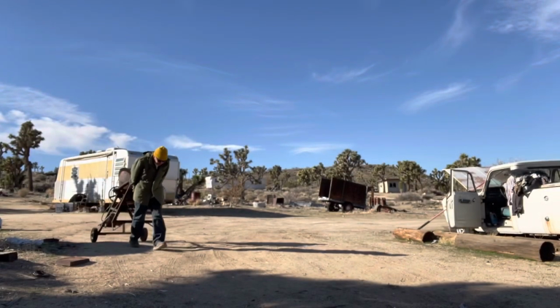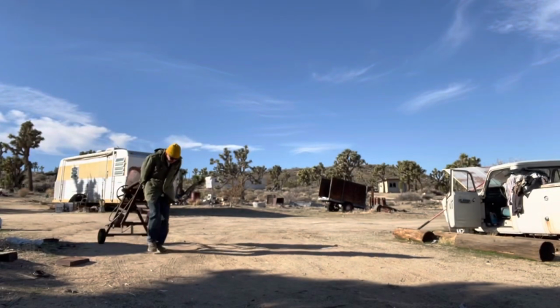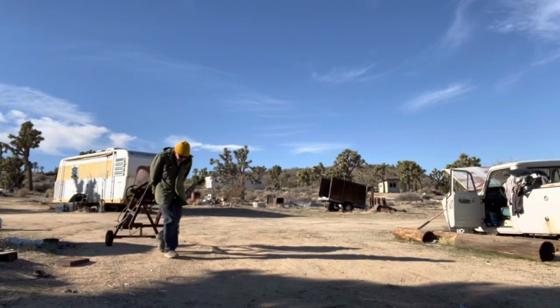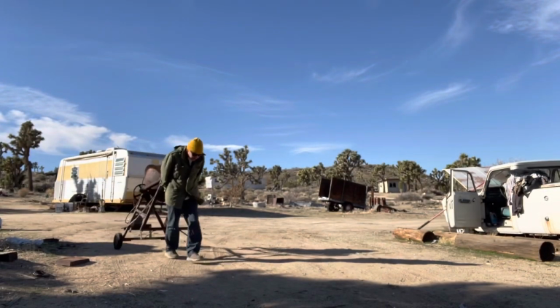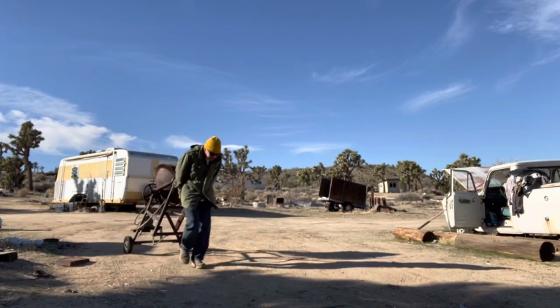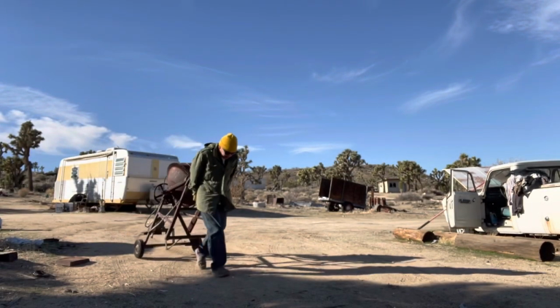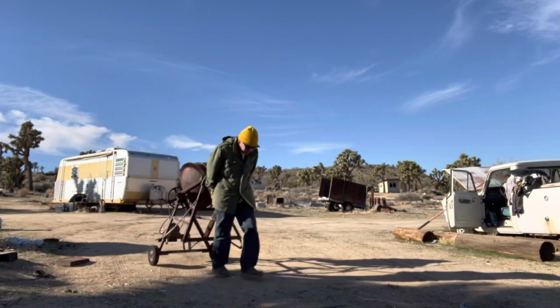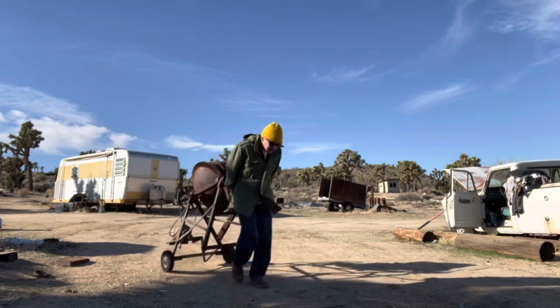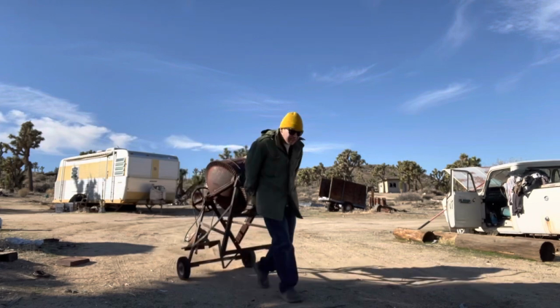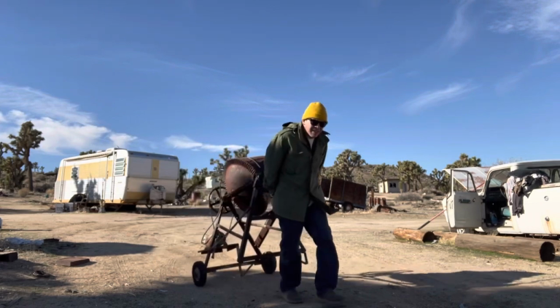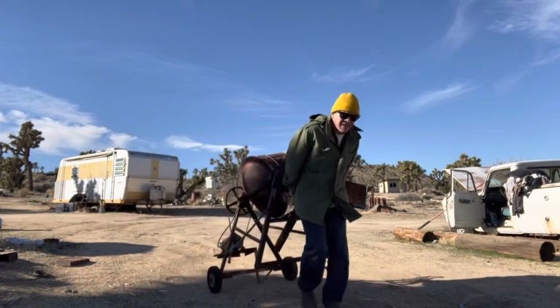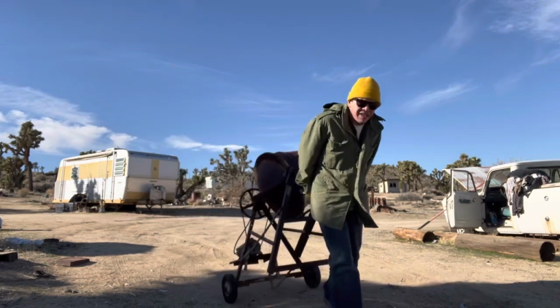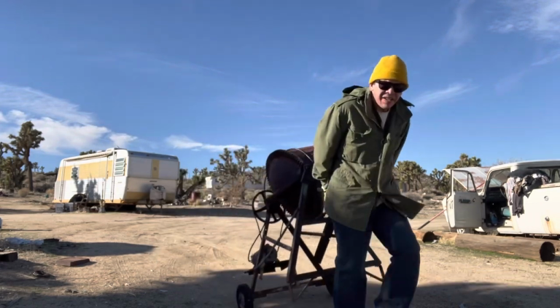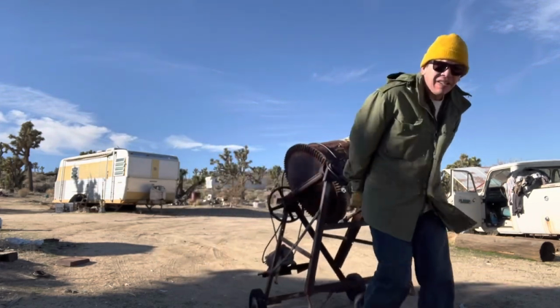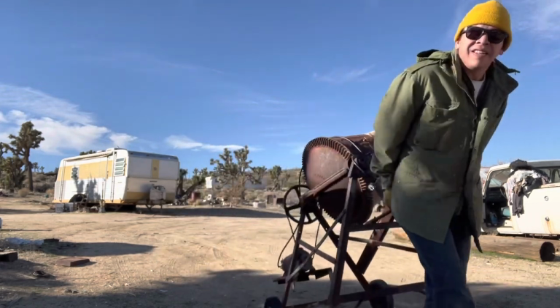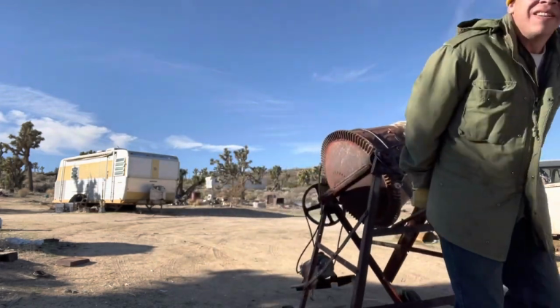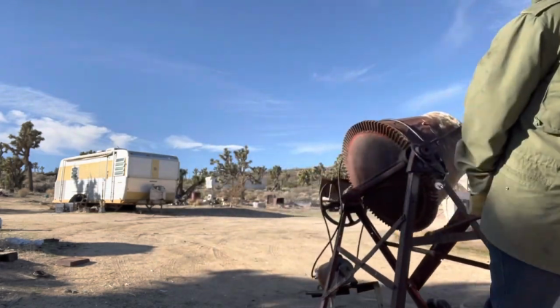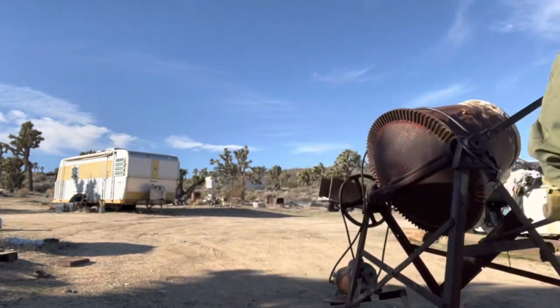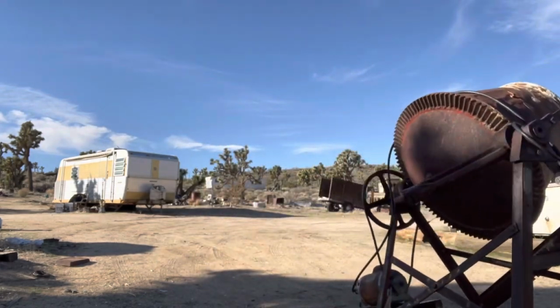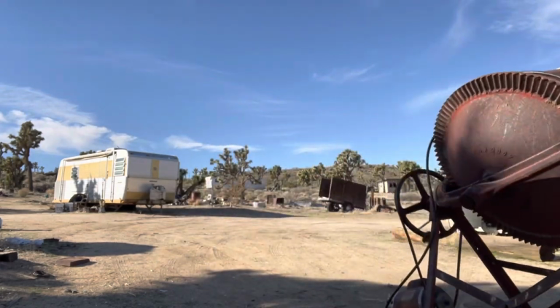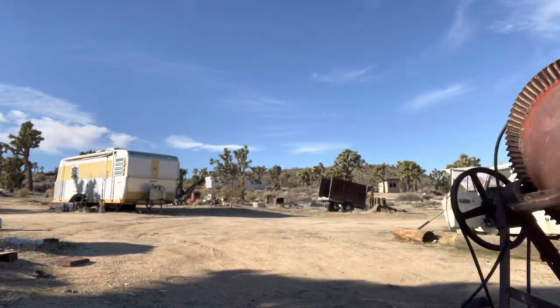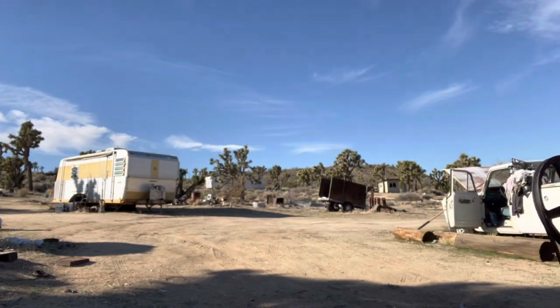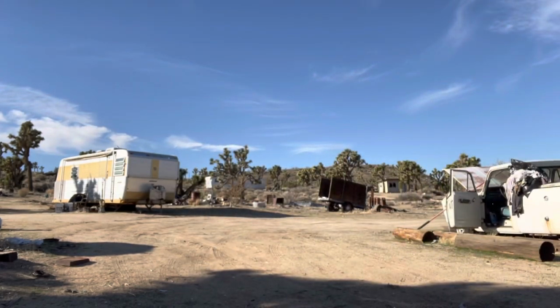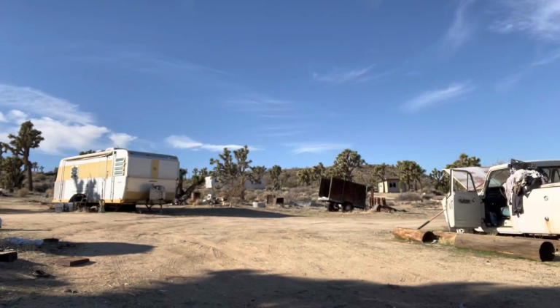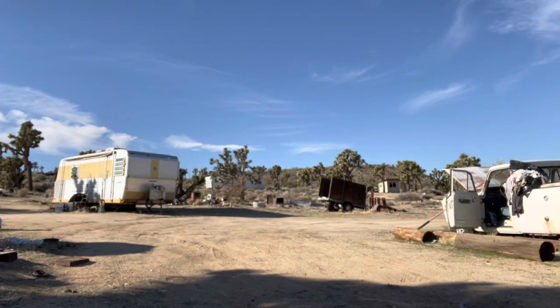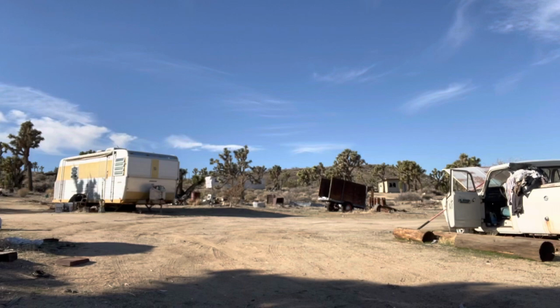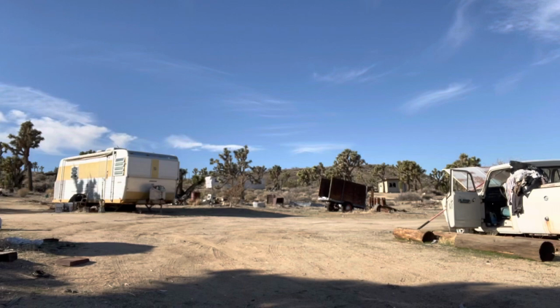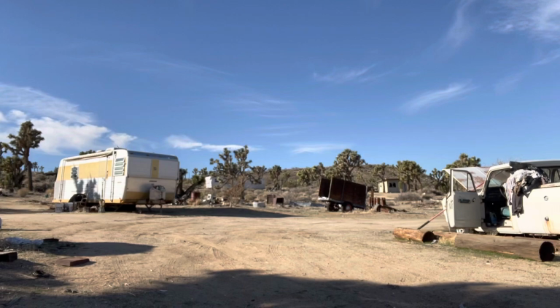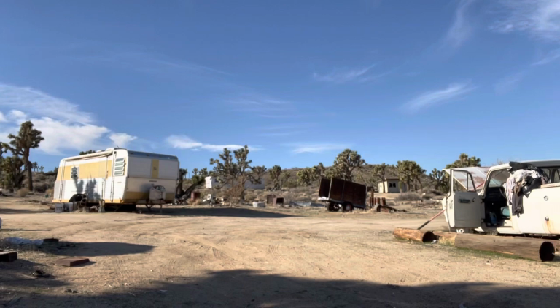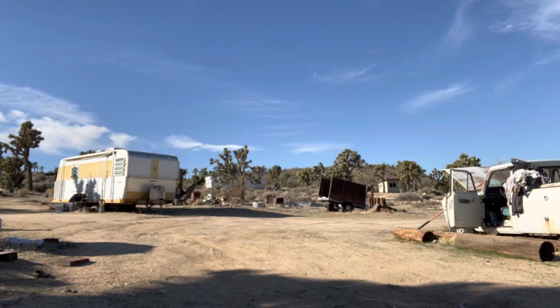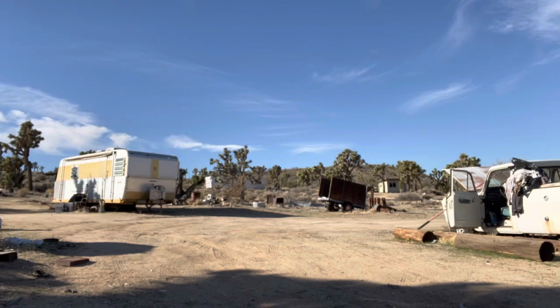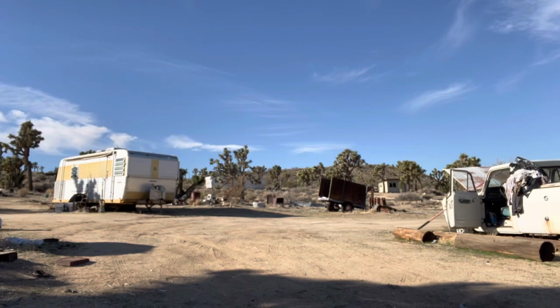Here we are continuing on our journey. Don't look at the camera. Beautiful day.